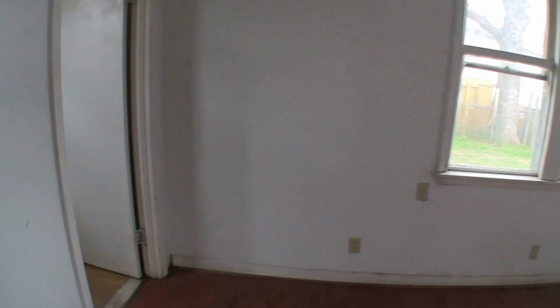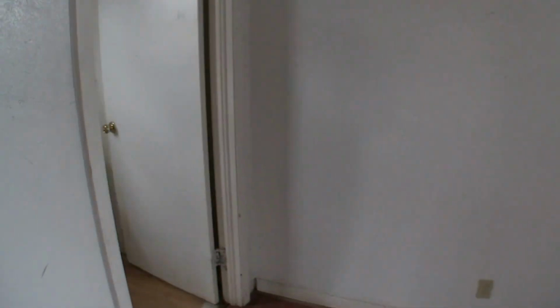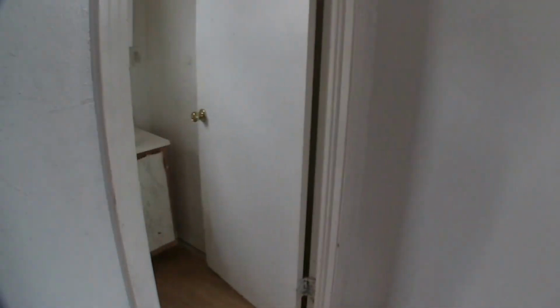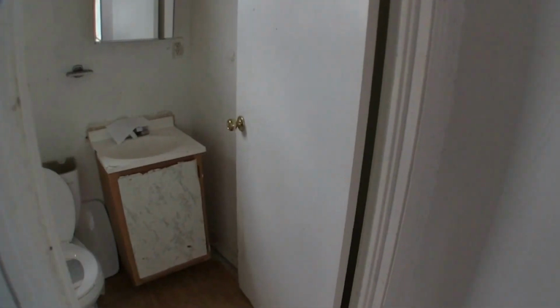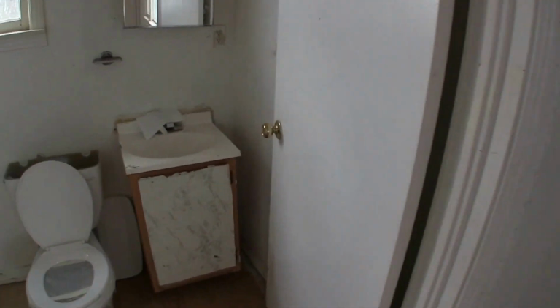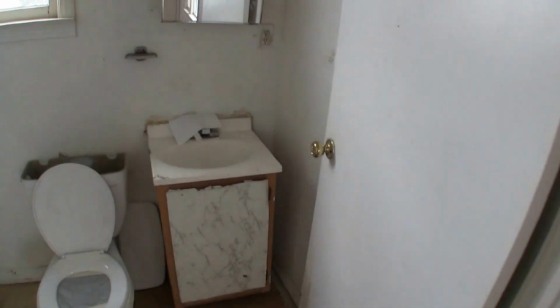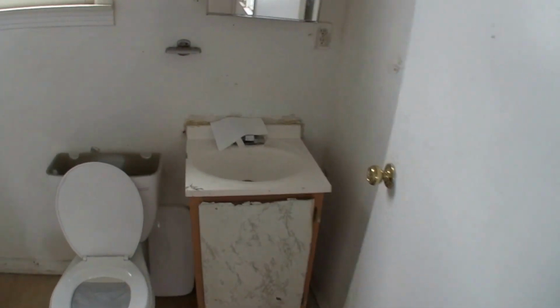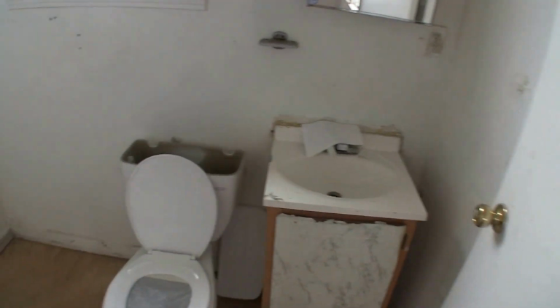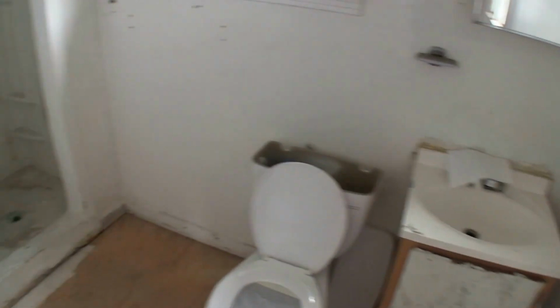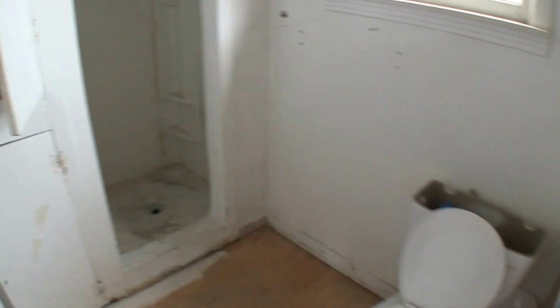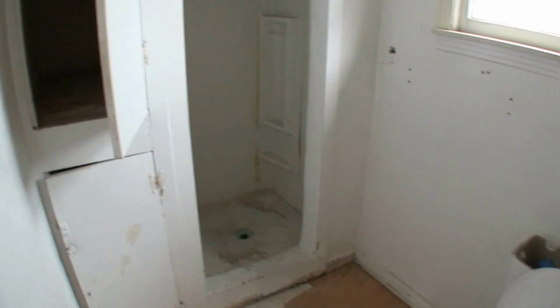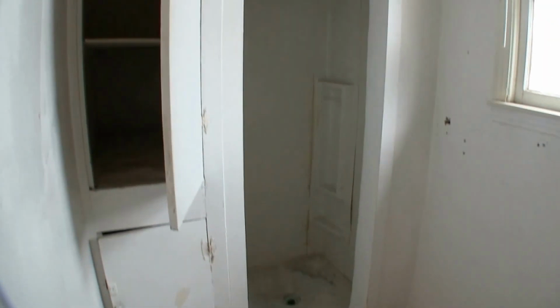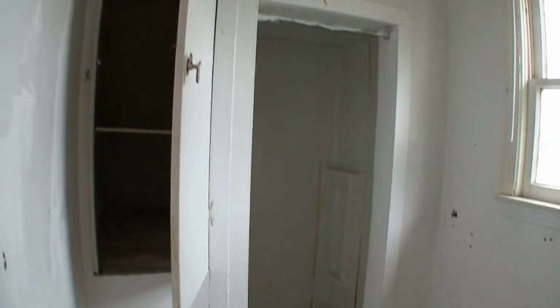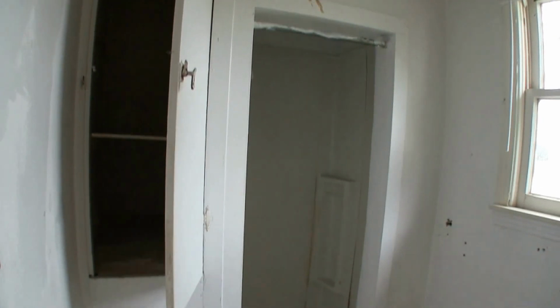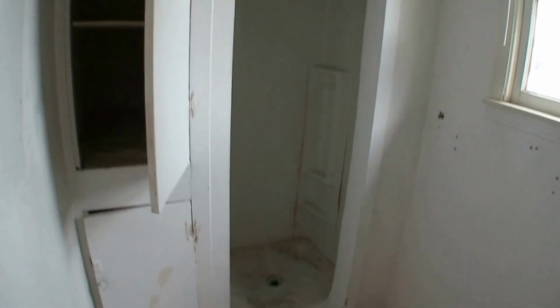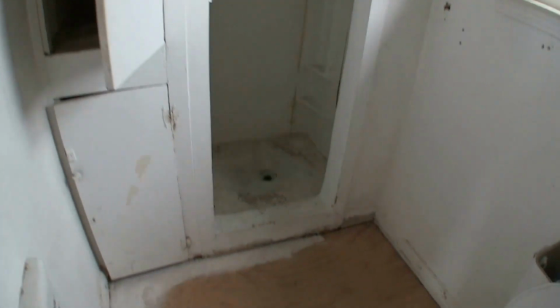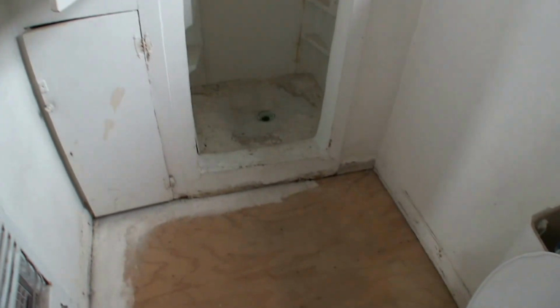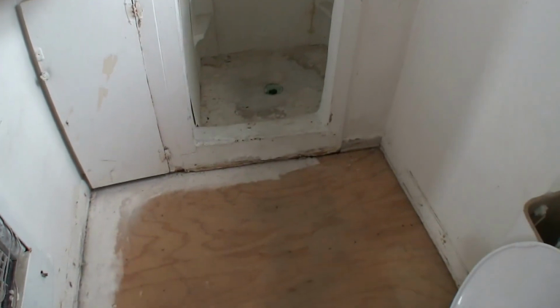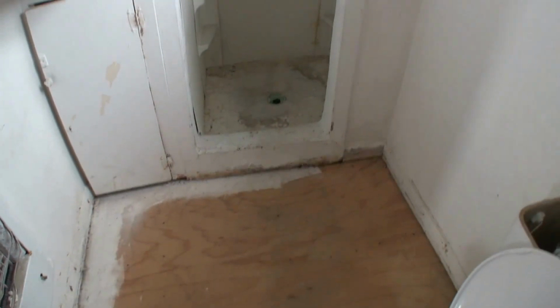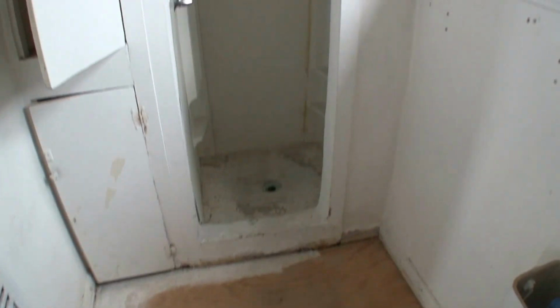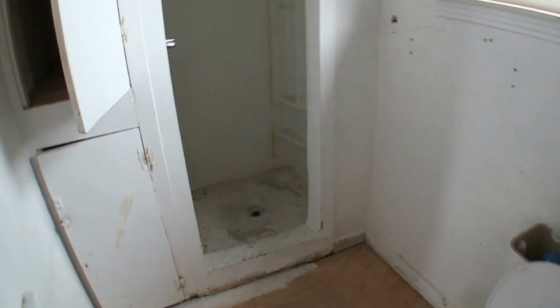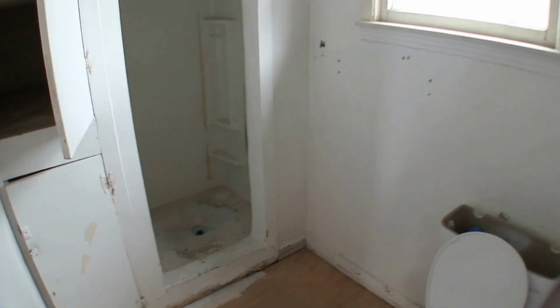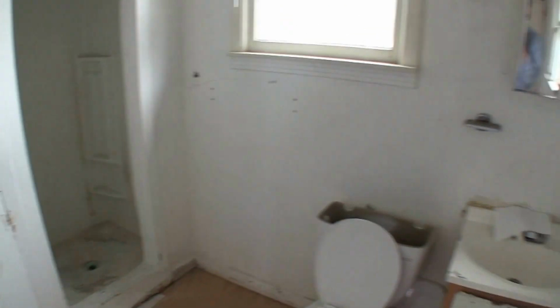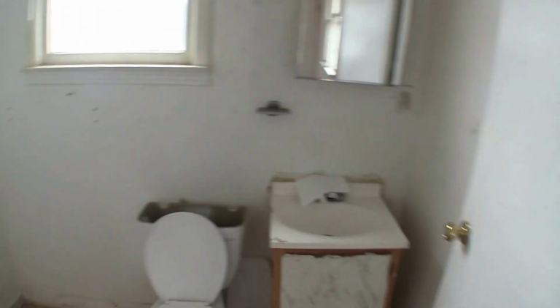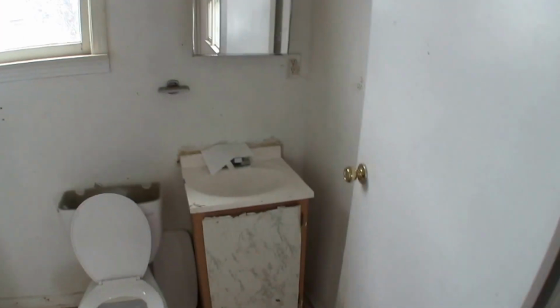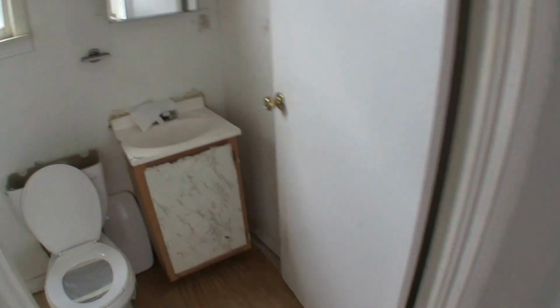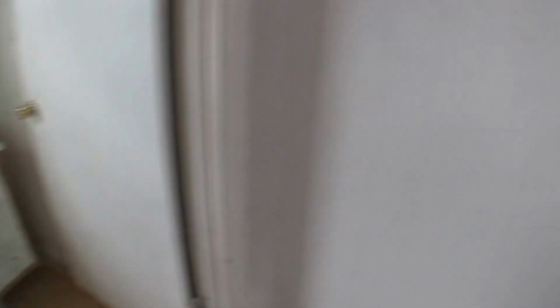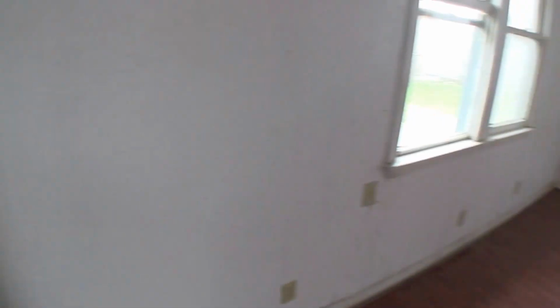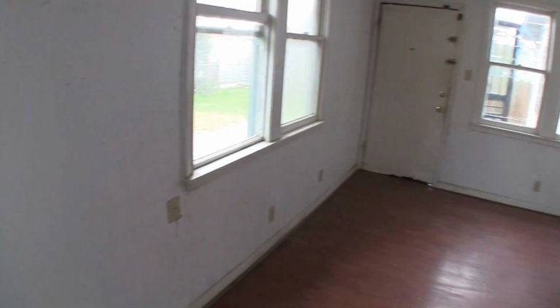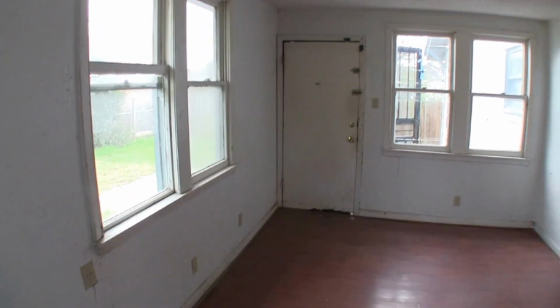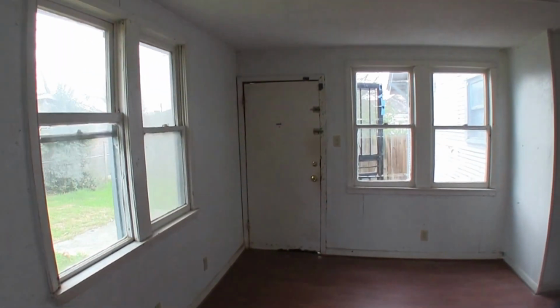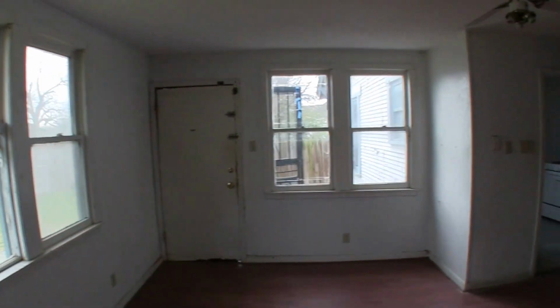We come over and we have full bathroom number two here. Full bathroom number two has a single vanity and a shower only. You're going to want to fix the flooring in here, tighten up that shower, and maybe replace that vanity. You have access to getting into the backyard there.